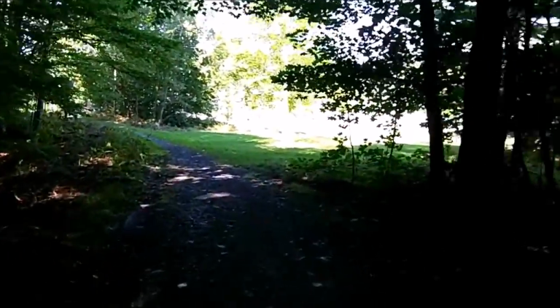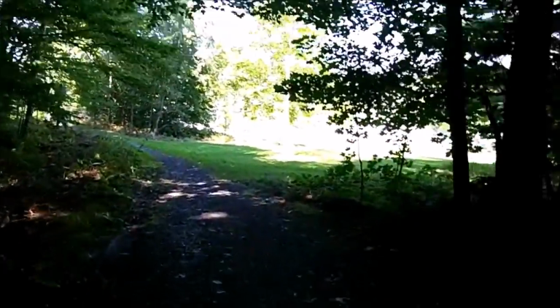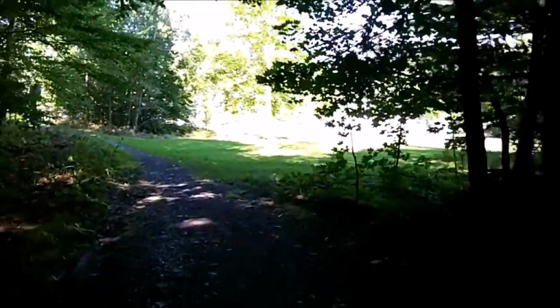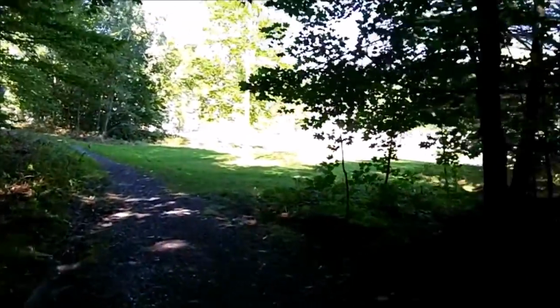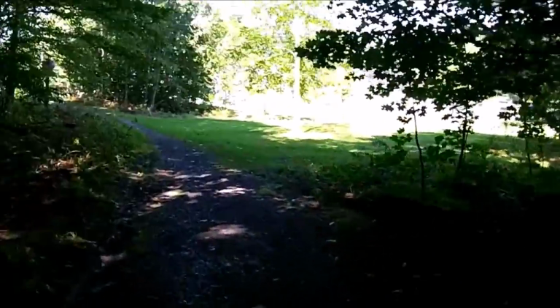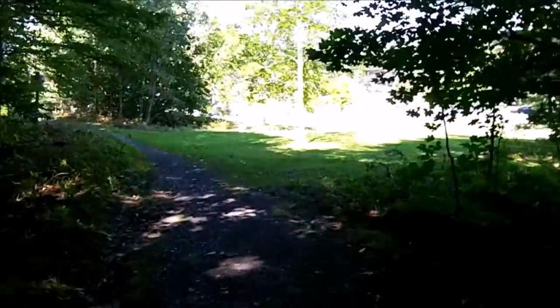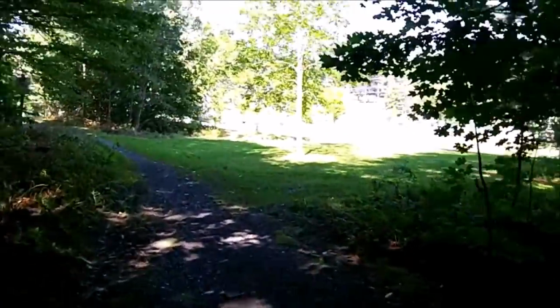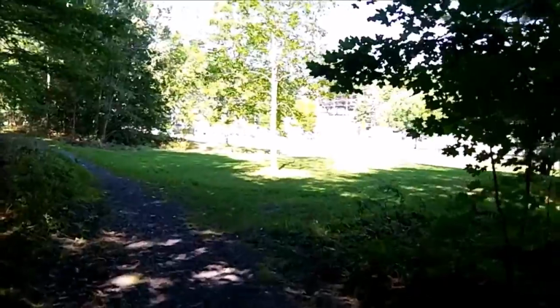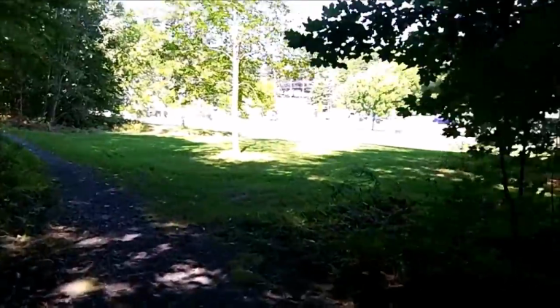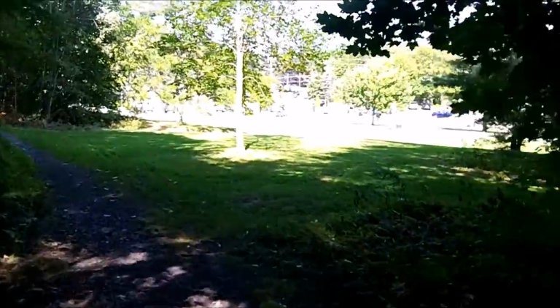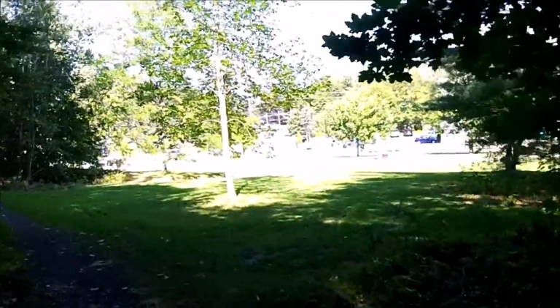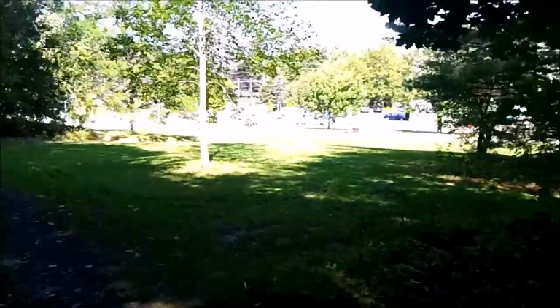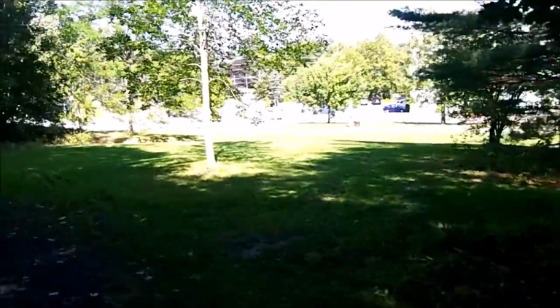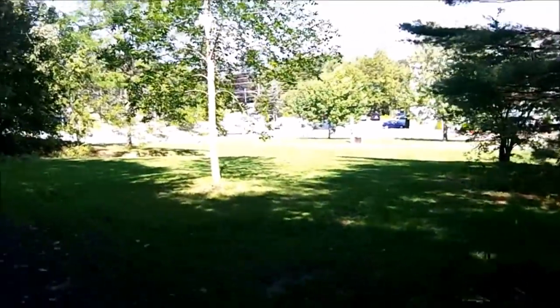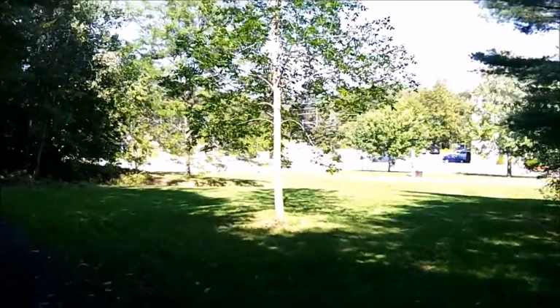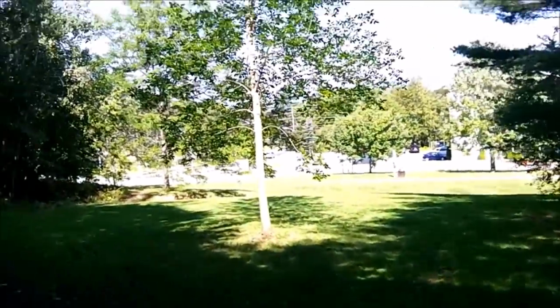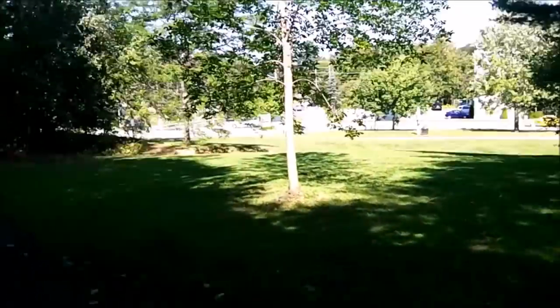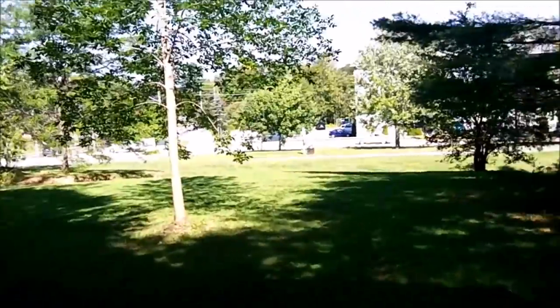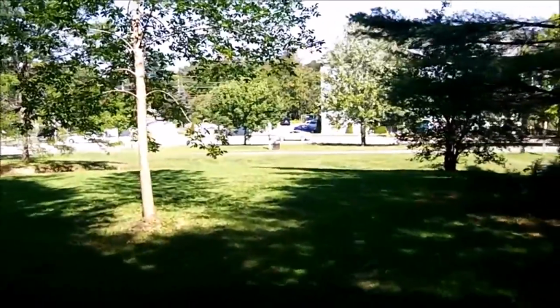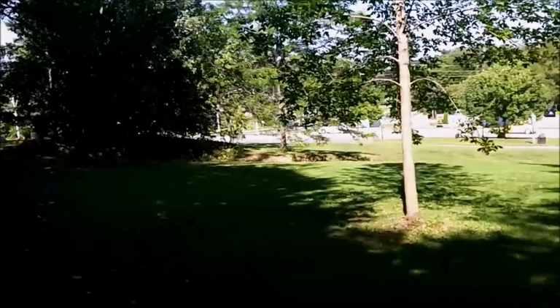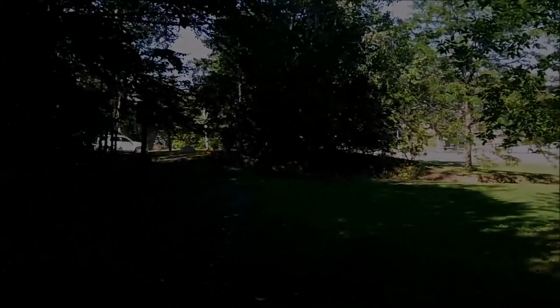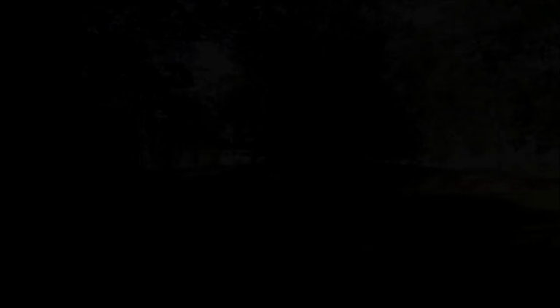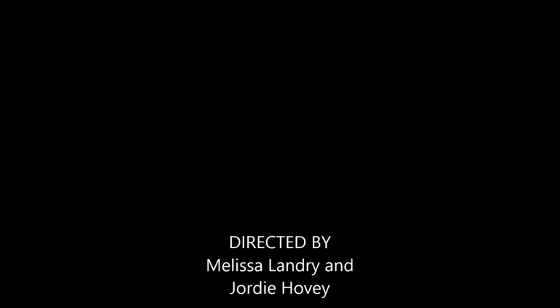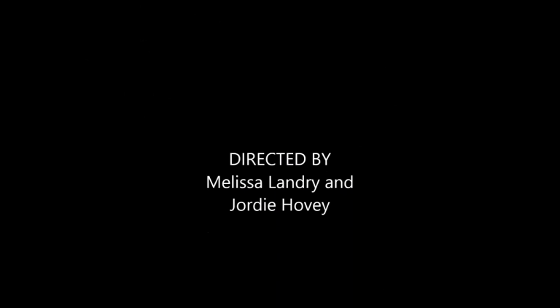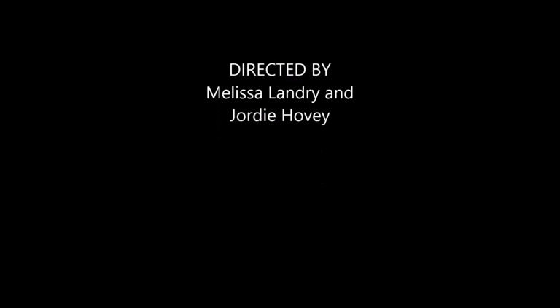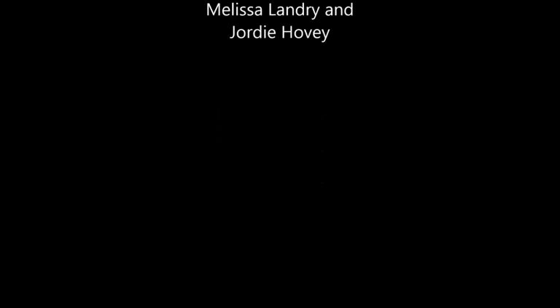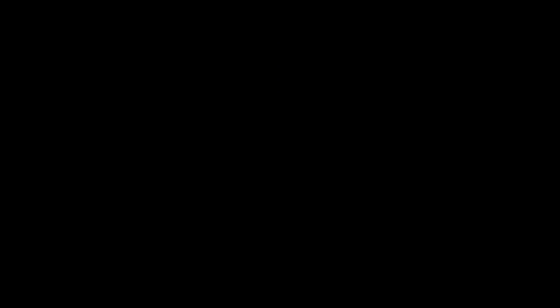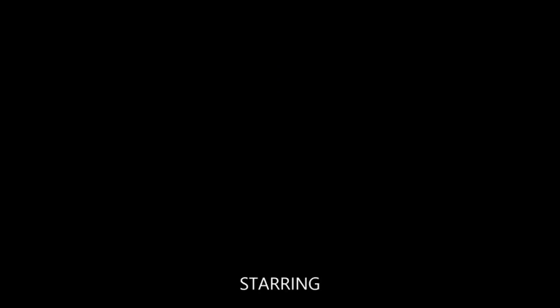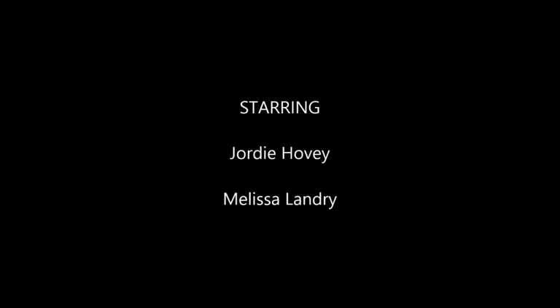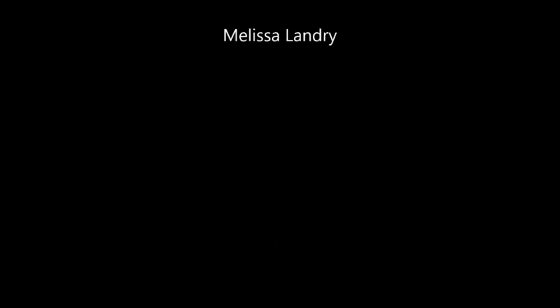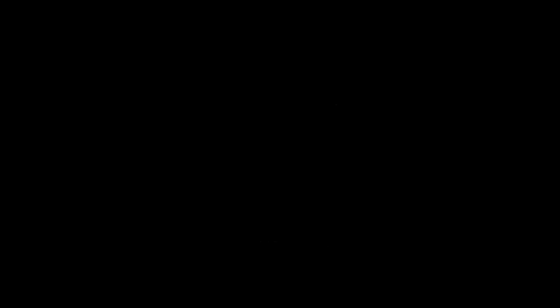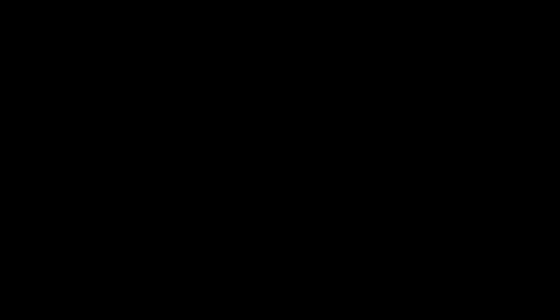Now that we're at the end of our trail, remember kids, there's a little bit of forest in every city. Now go take the time with your friends and family and enjoy the nature that surrounds us. Thank you for joining us on our walk.